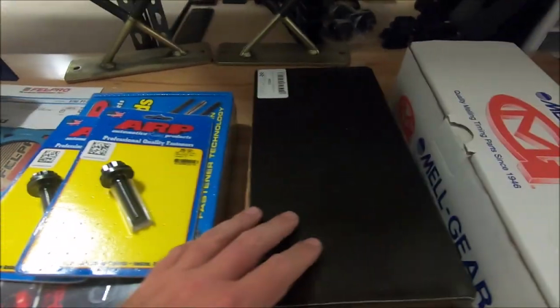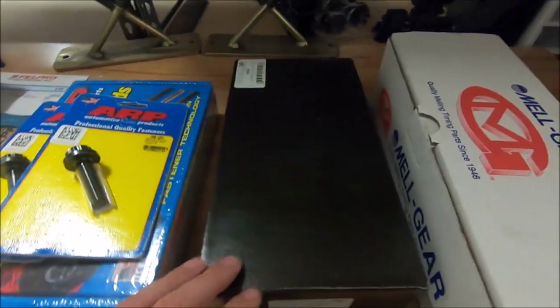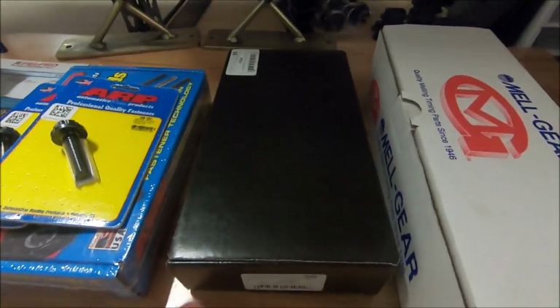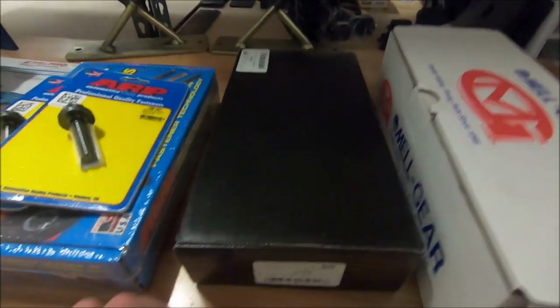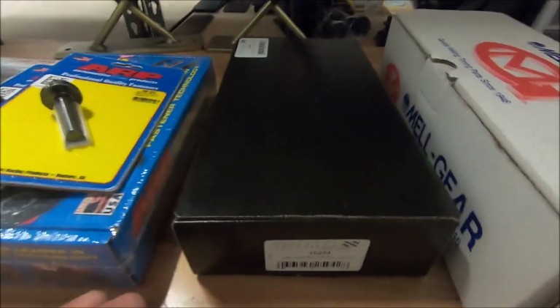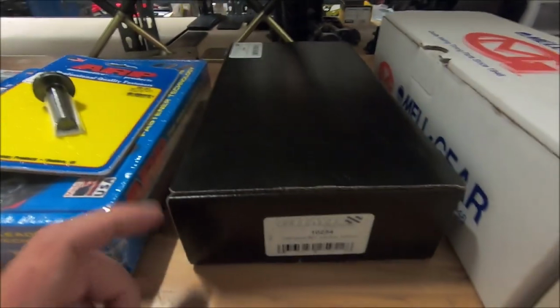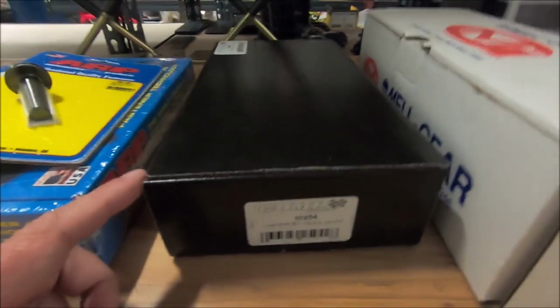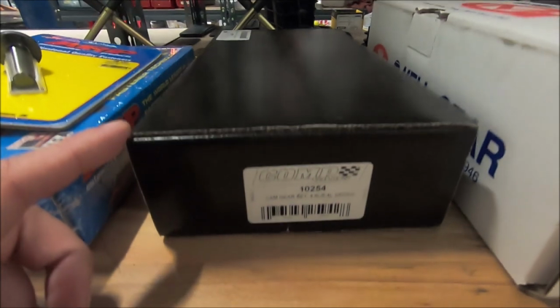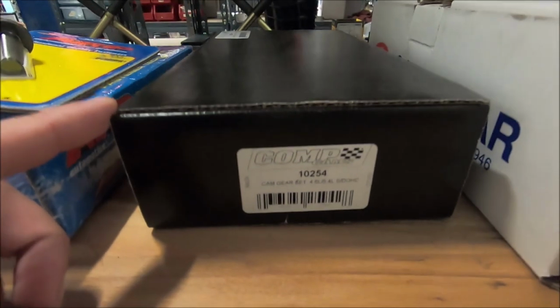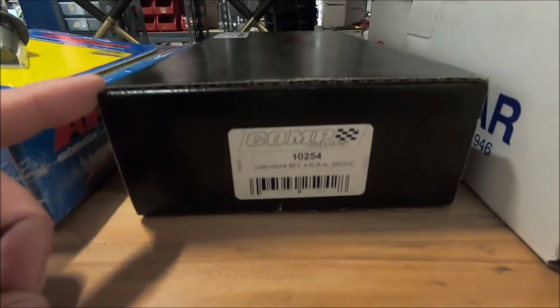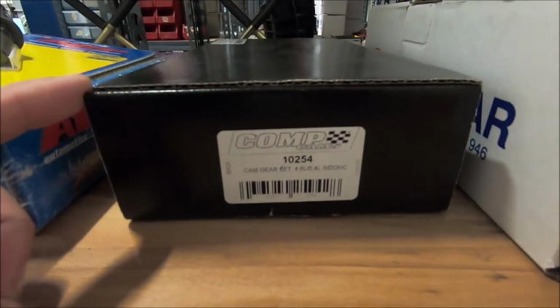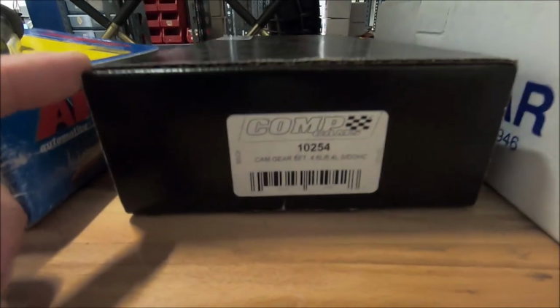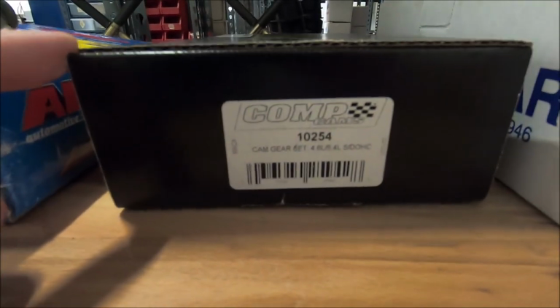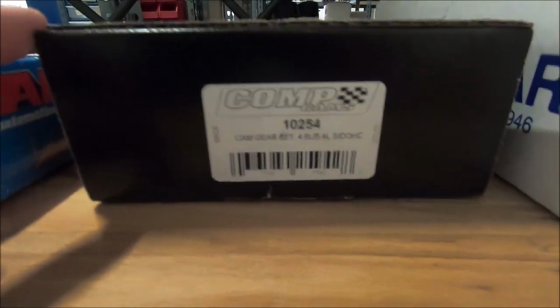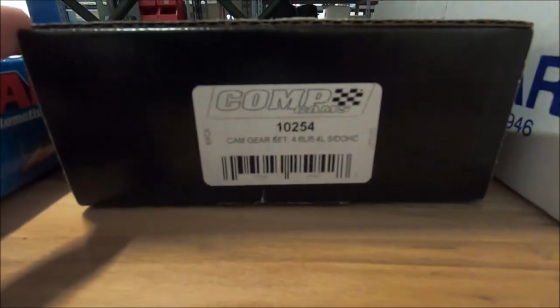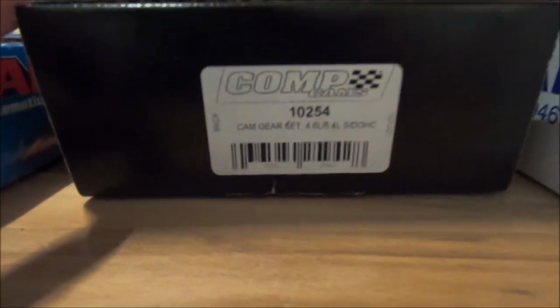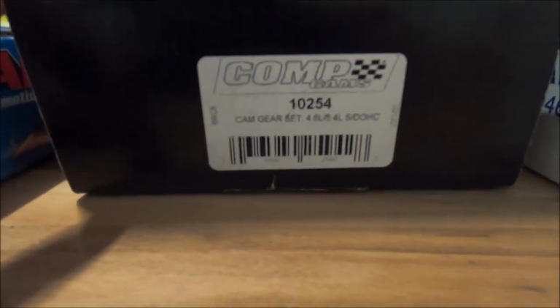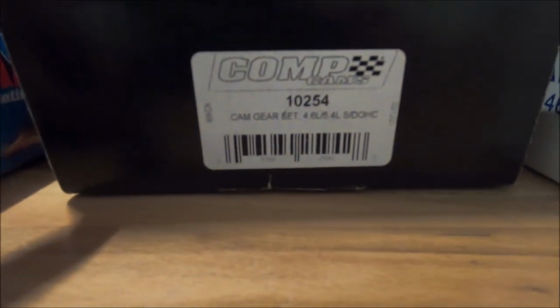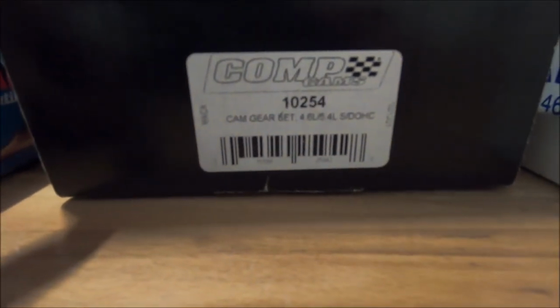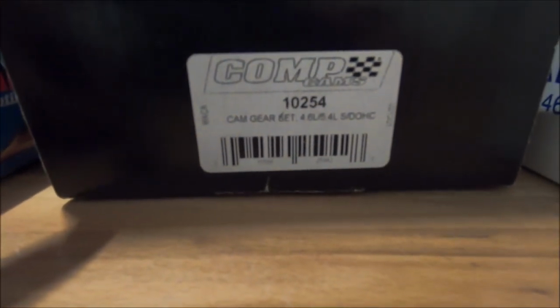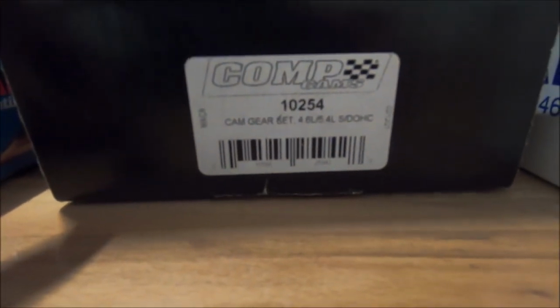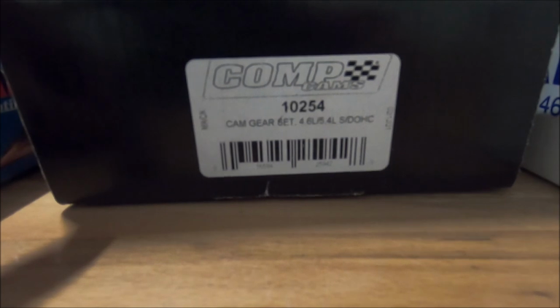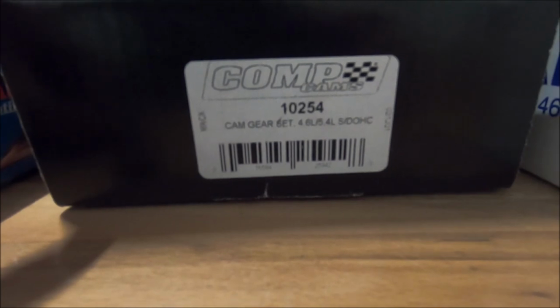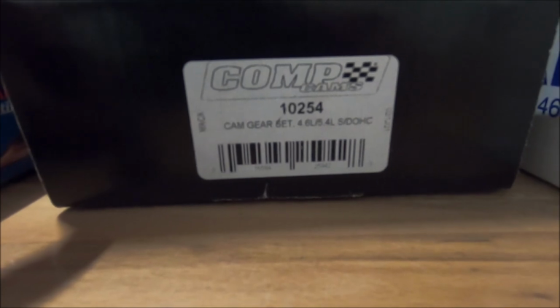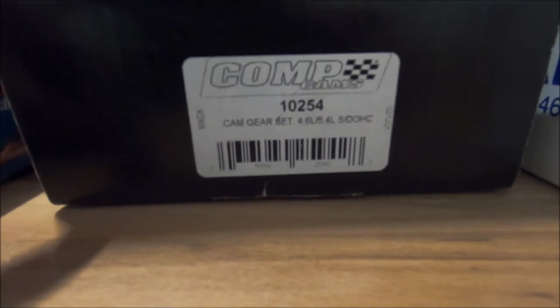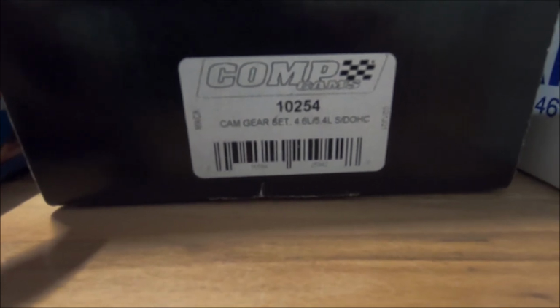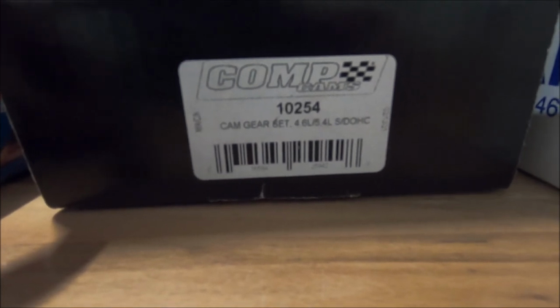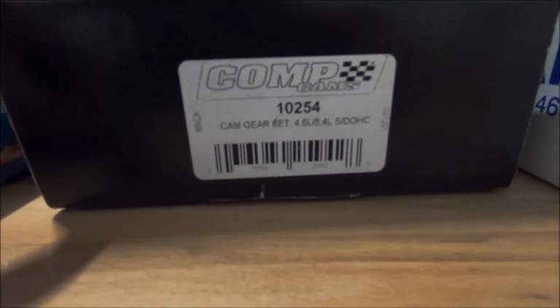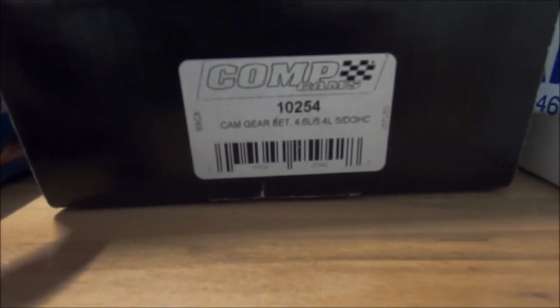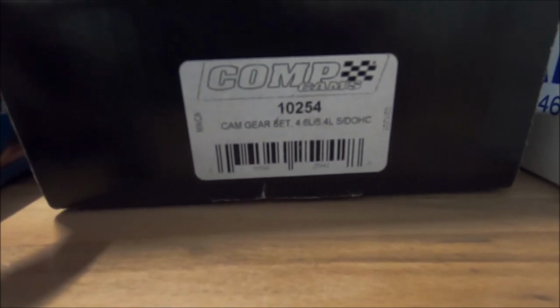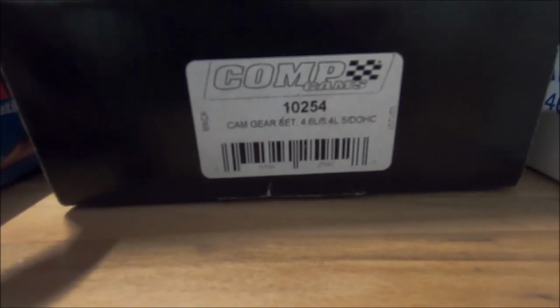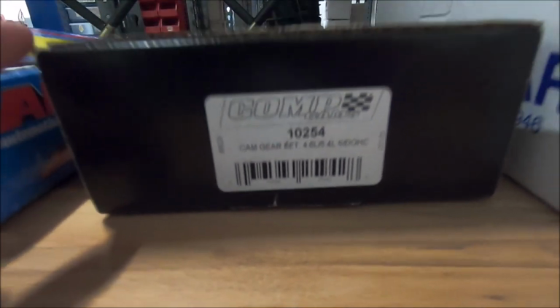We're going to use these Comp Cam adjustable cam gears. These are great and they make dialing in the cam so easy. Part number 10254.